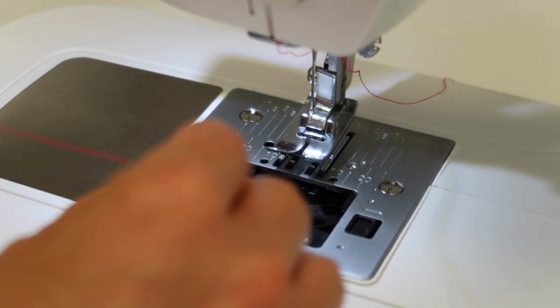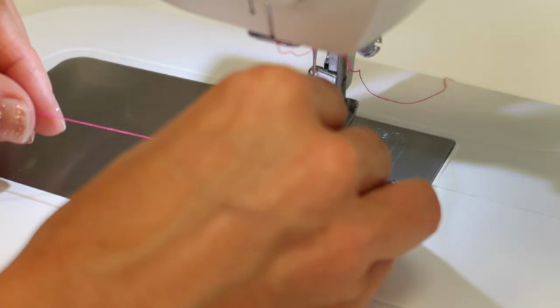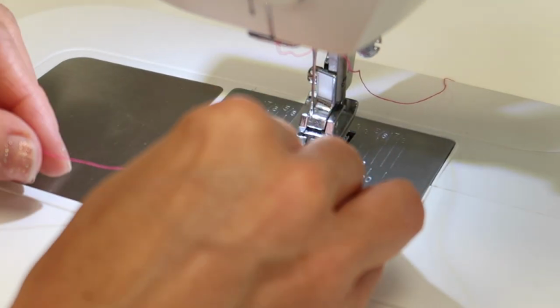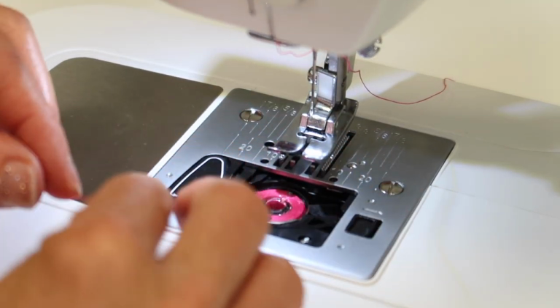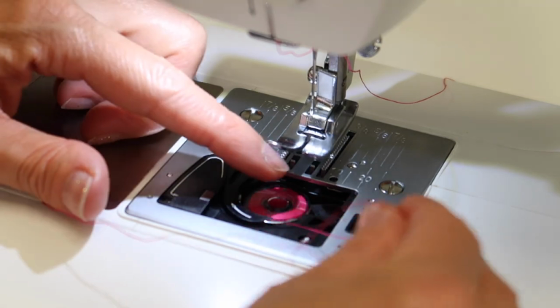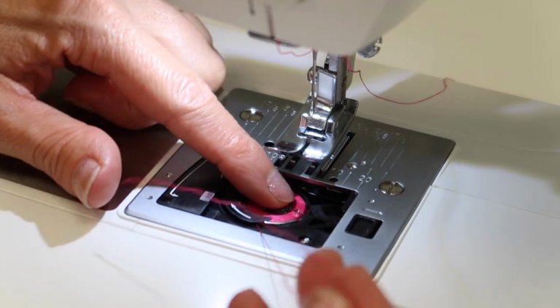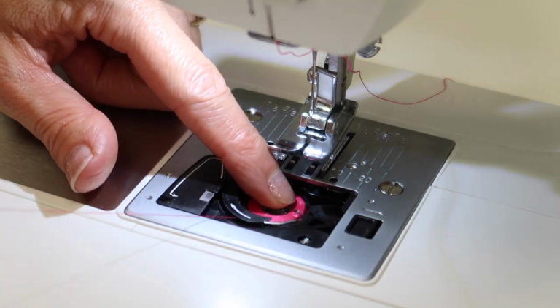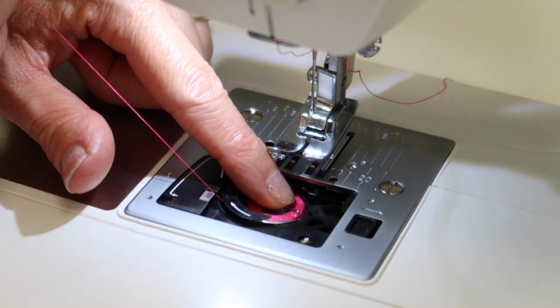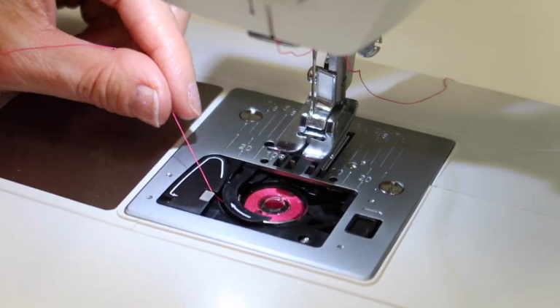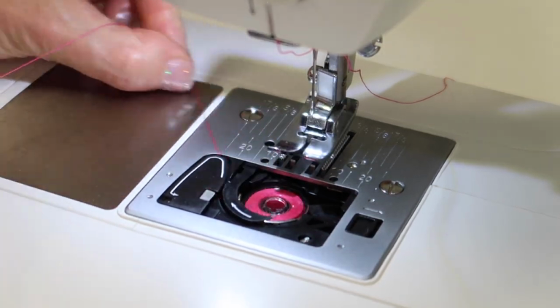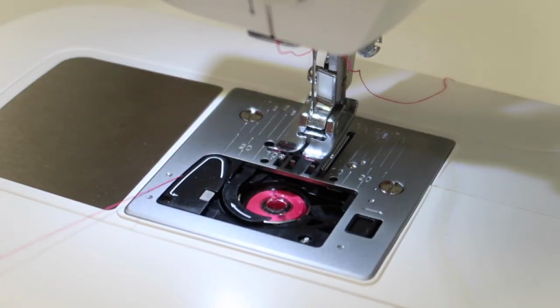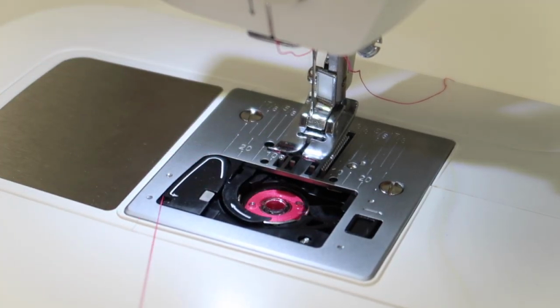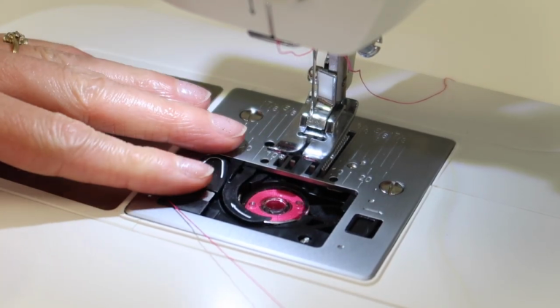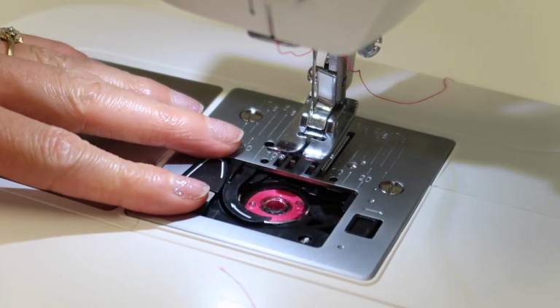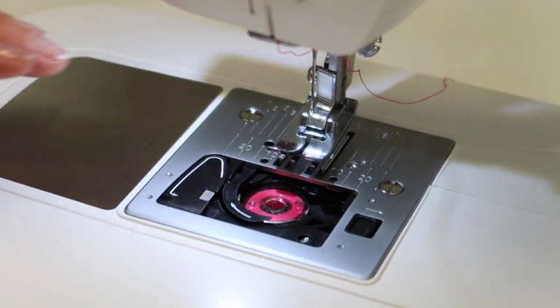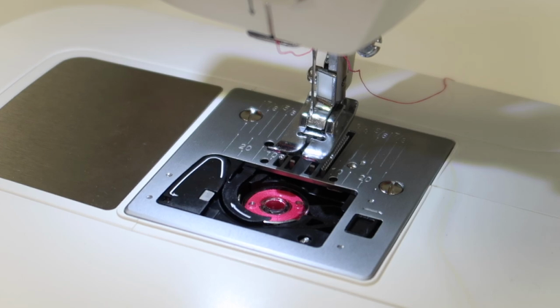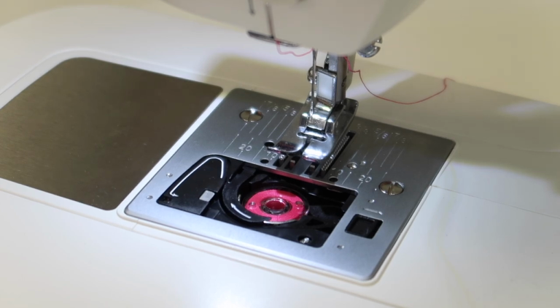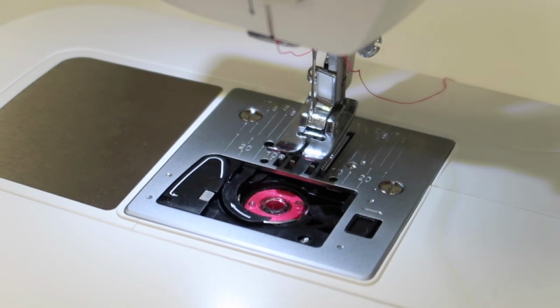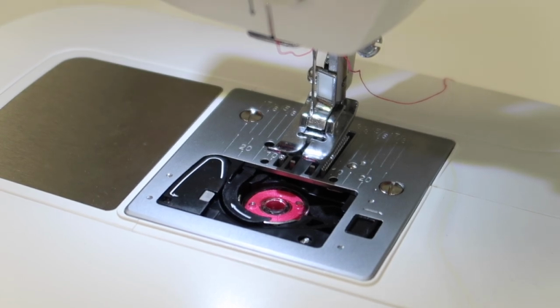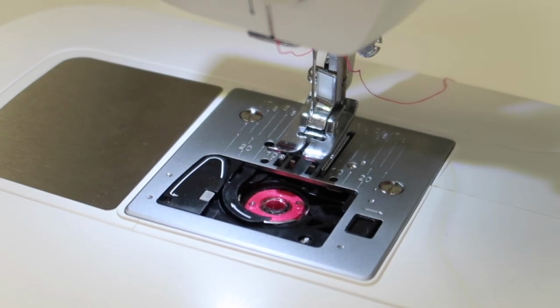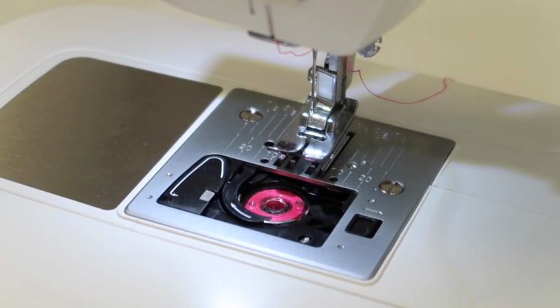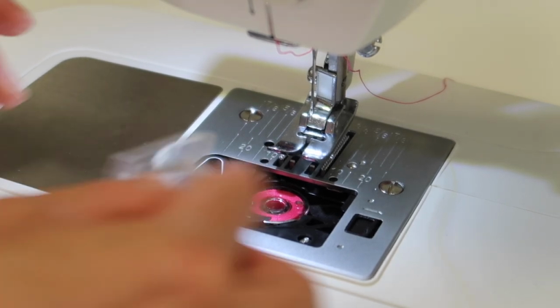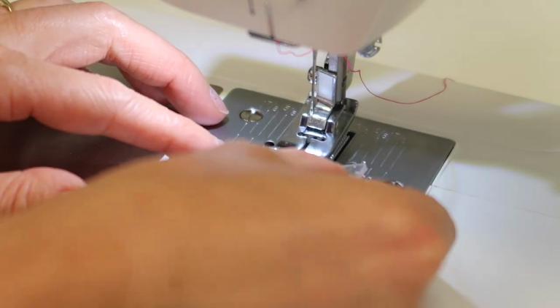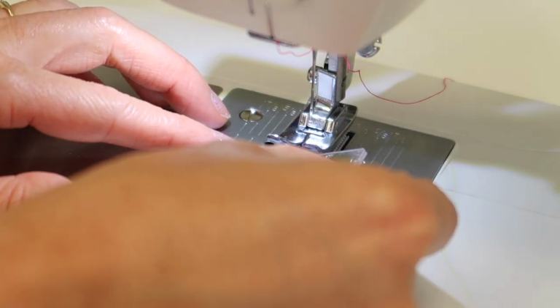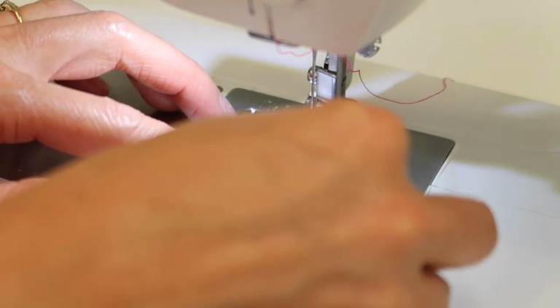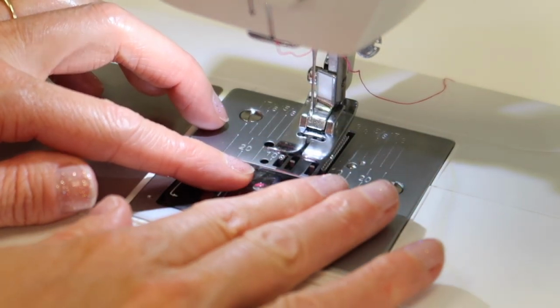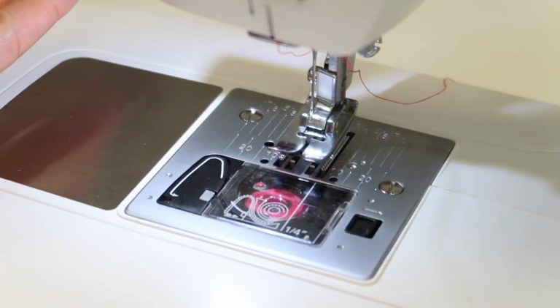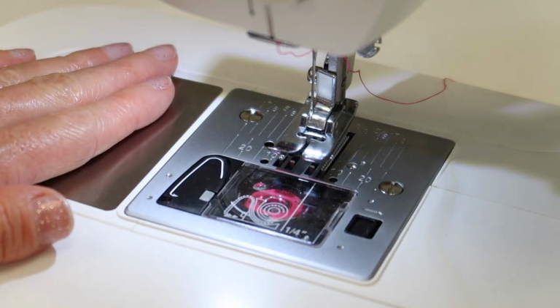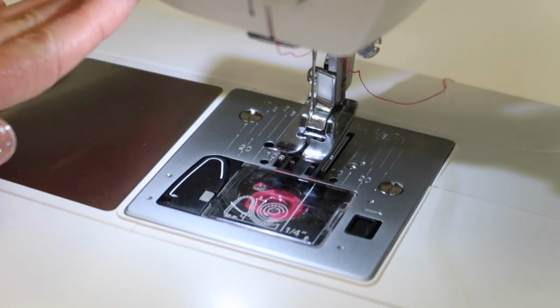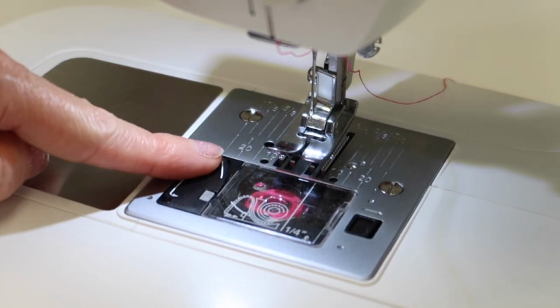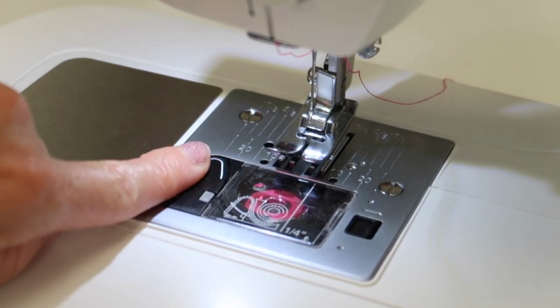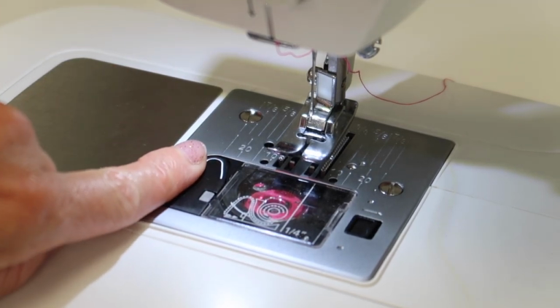After you get everything back together, I would recommend that you sew on the machine to make sure that everything got back together correctly, and then that way you're all set to go. Do this on a regular basis.